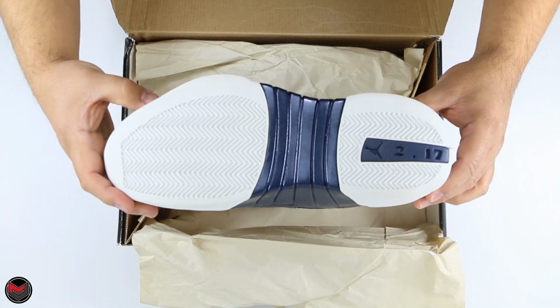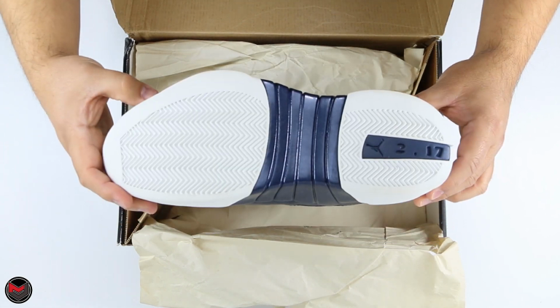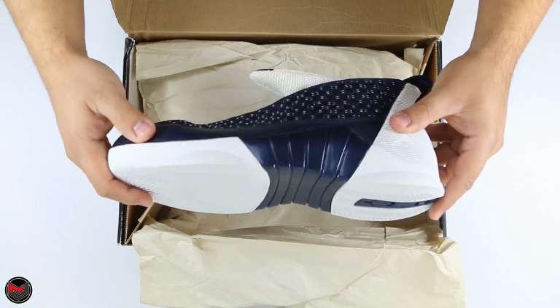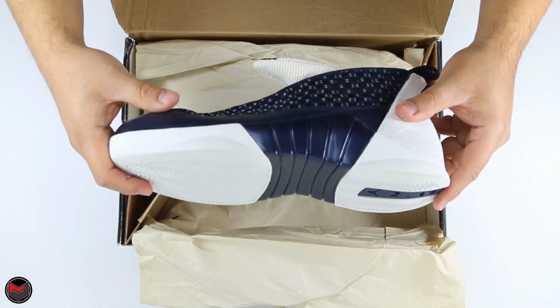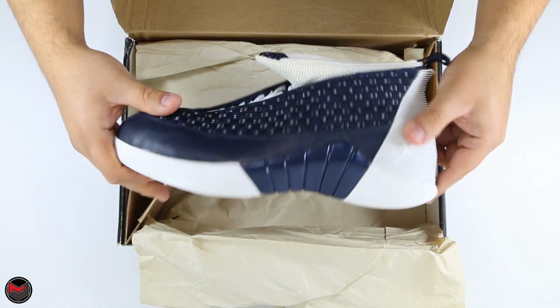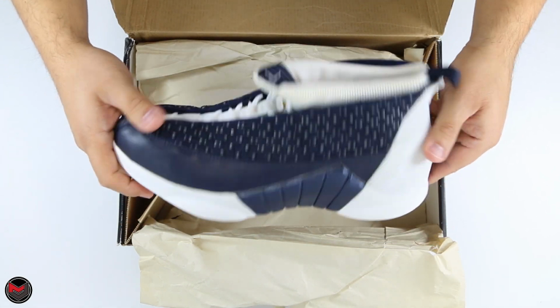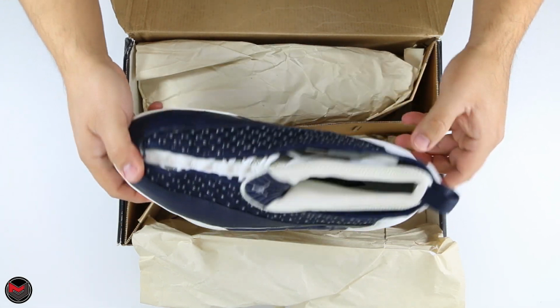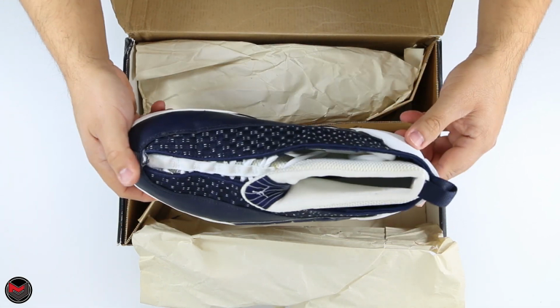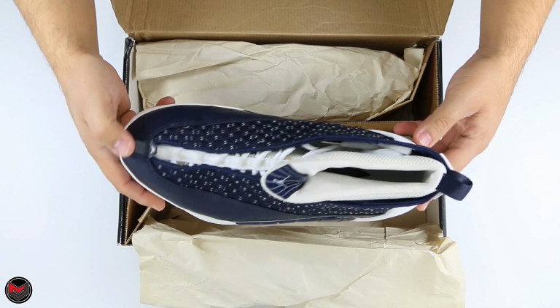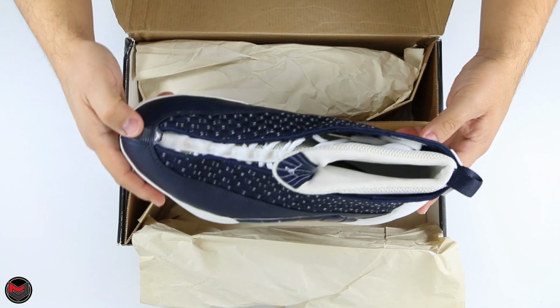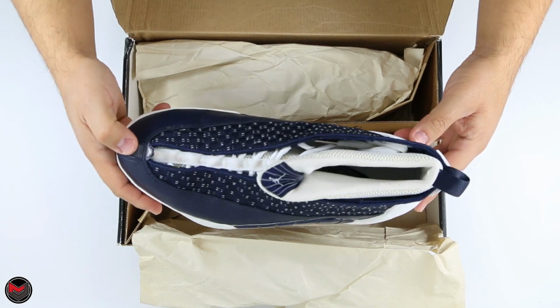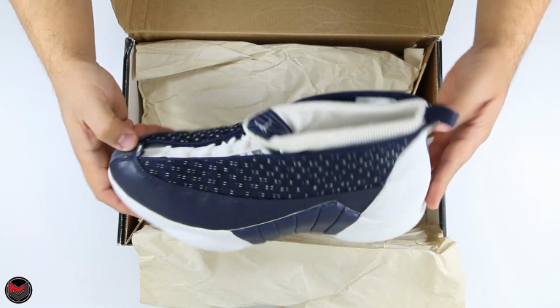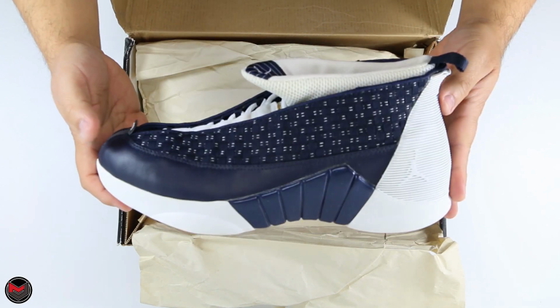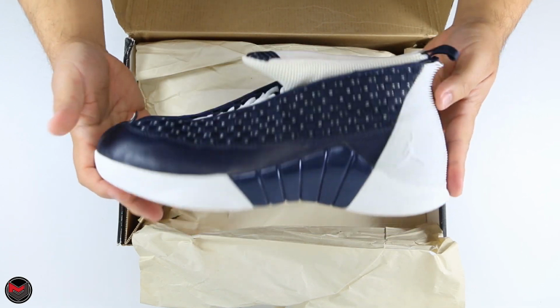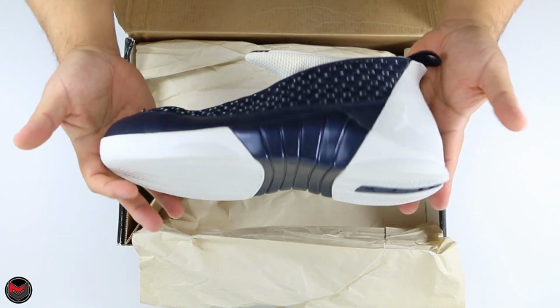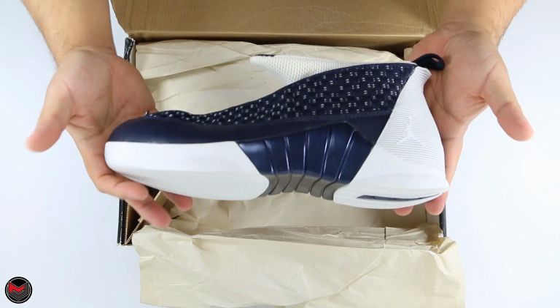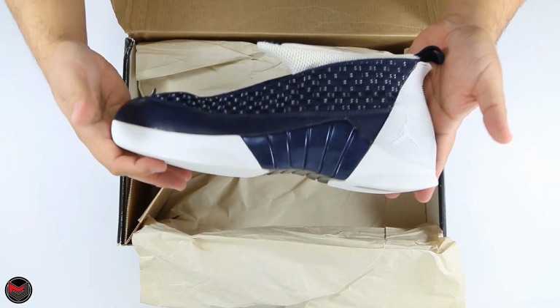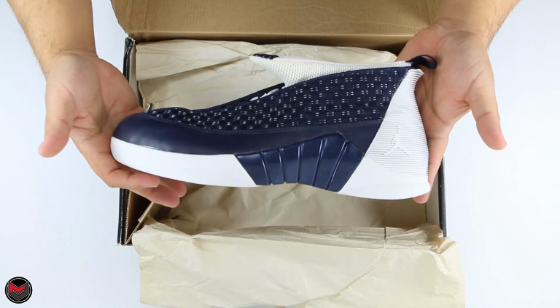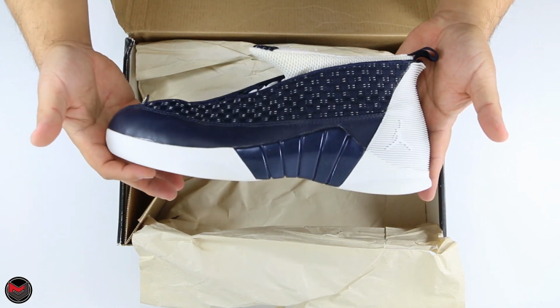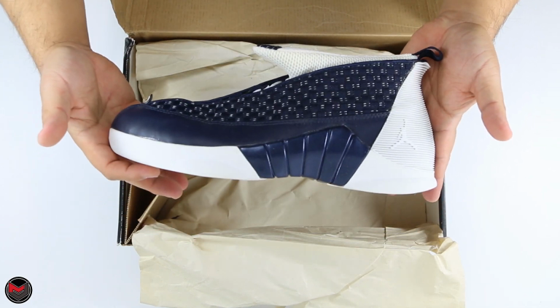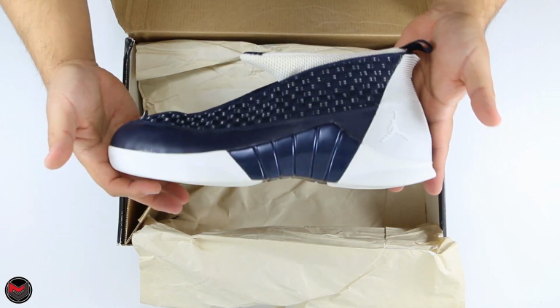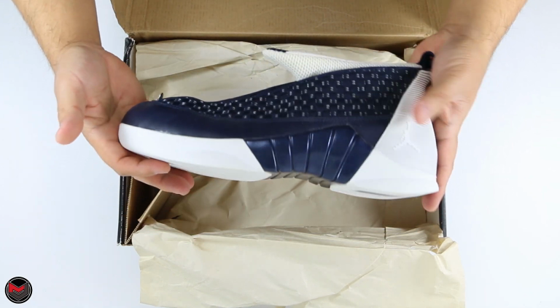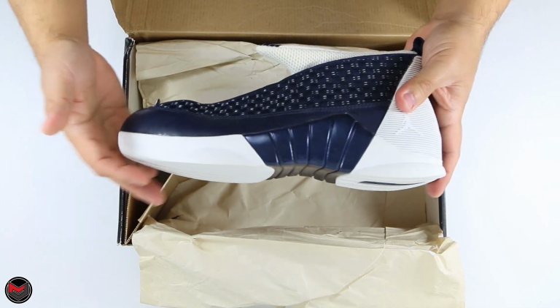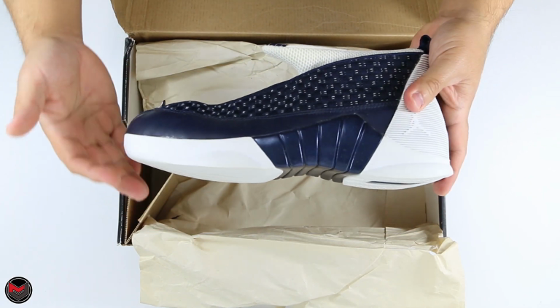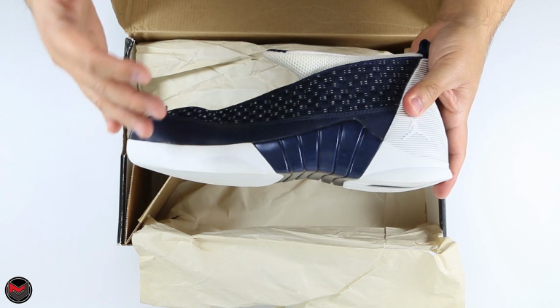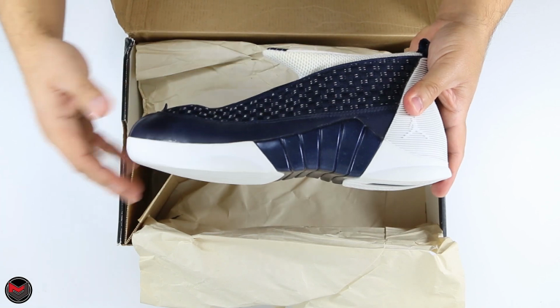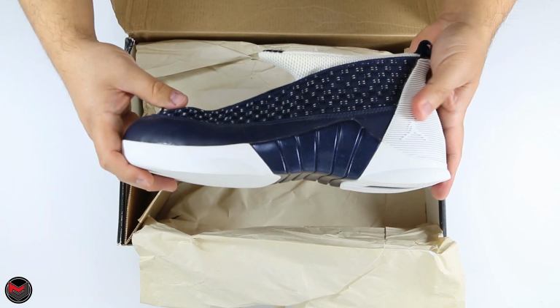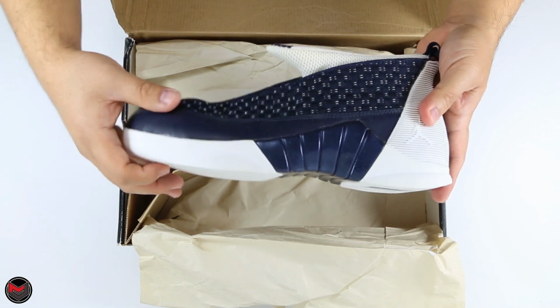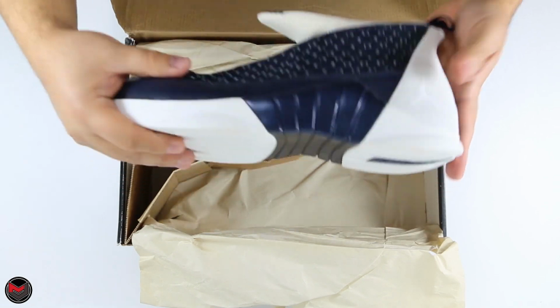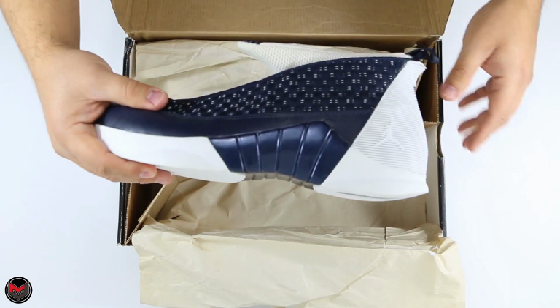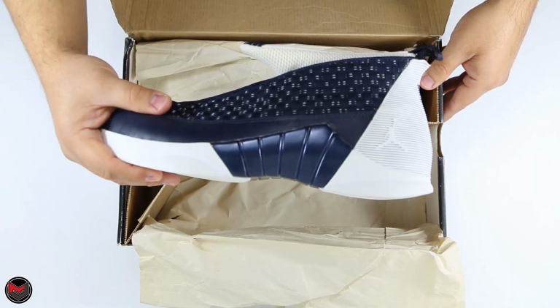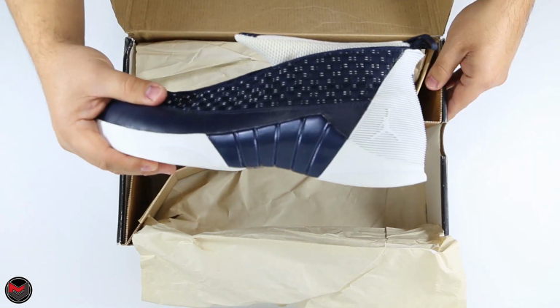There is one more that I'm looking for — it is the Flint Gray Air Jordan 15. If anybody out there has a size ten or ten and a half dead stock, let me know. Also, with this nine and a half, I may possibly entertain a size swap if you guys have a dead stock pair out there.